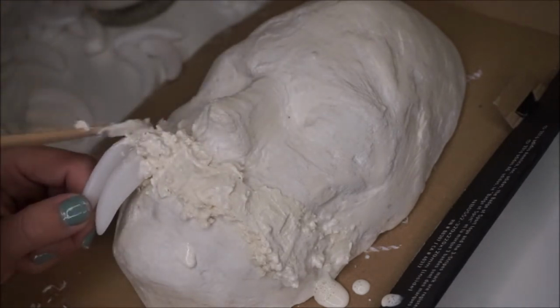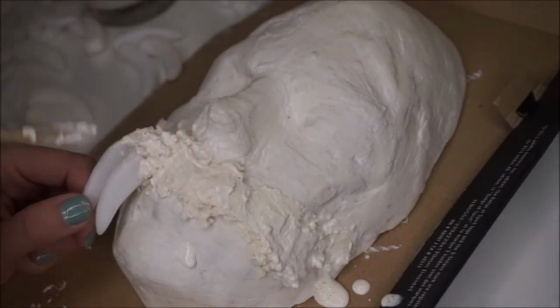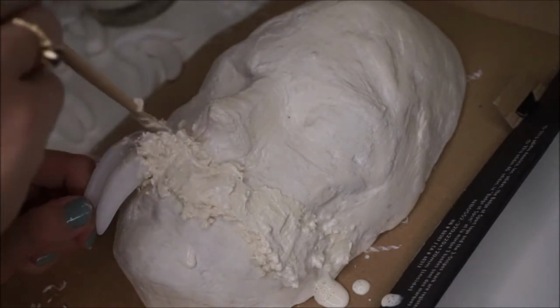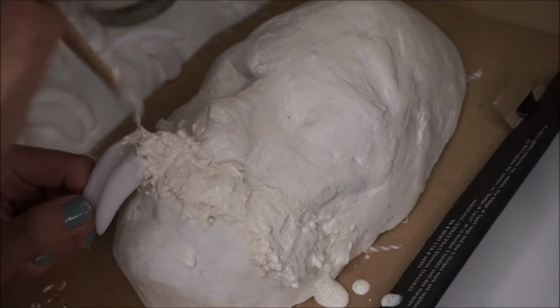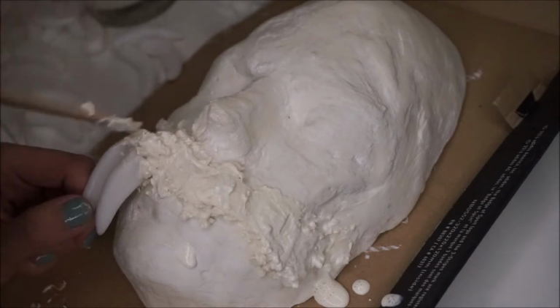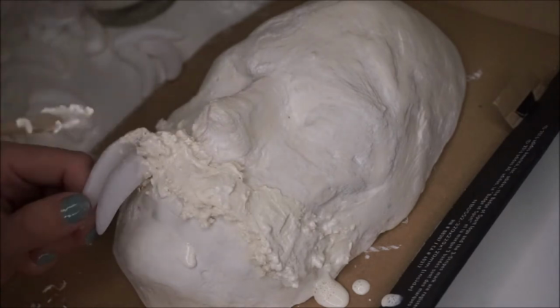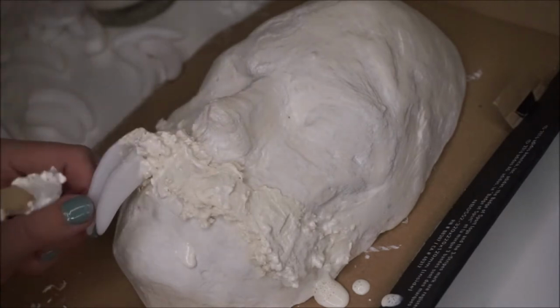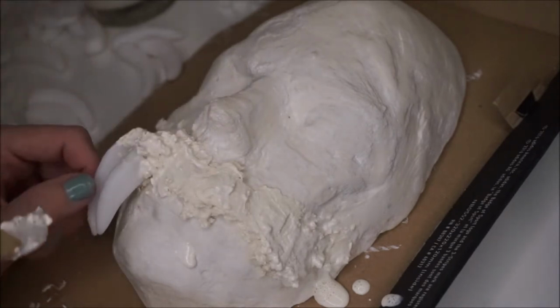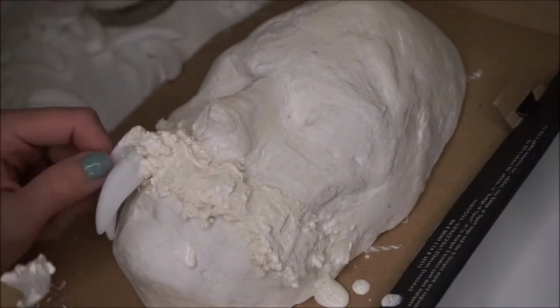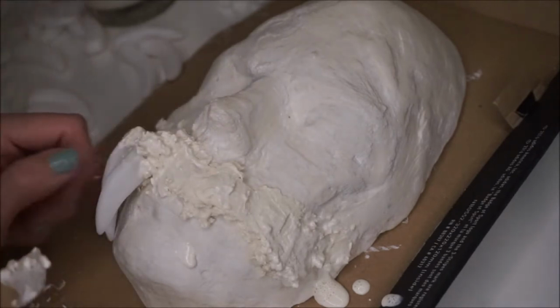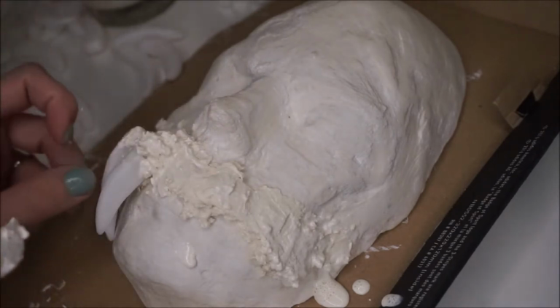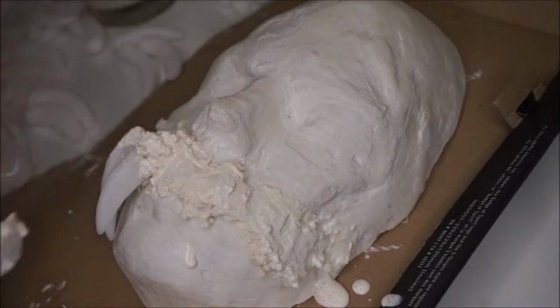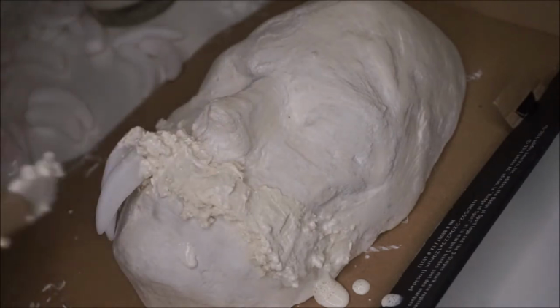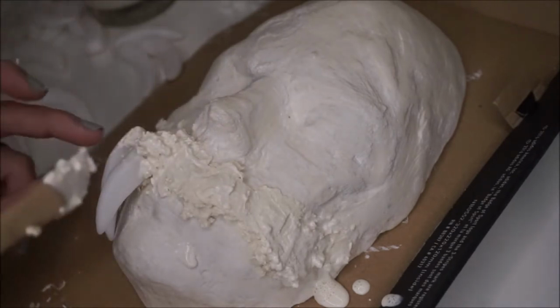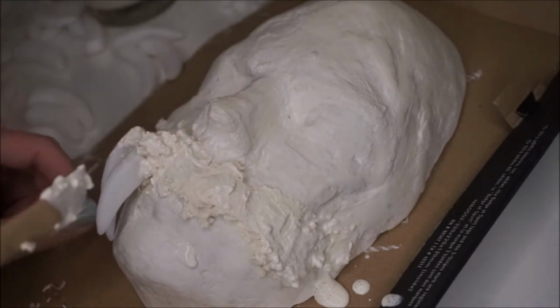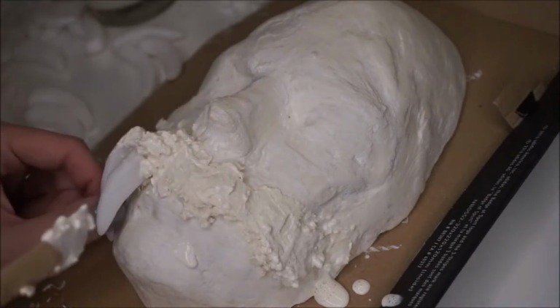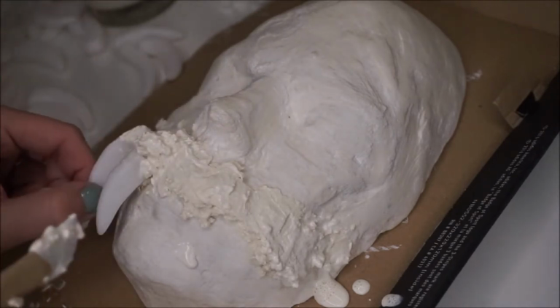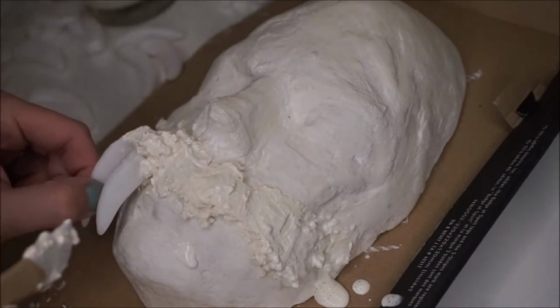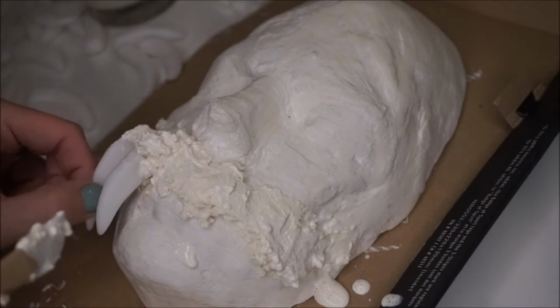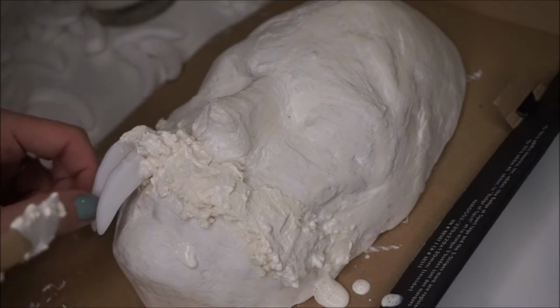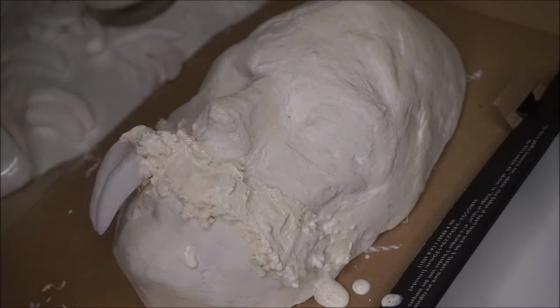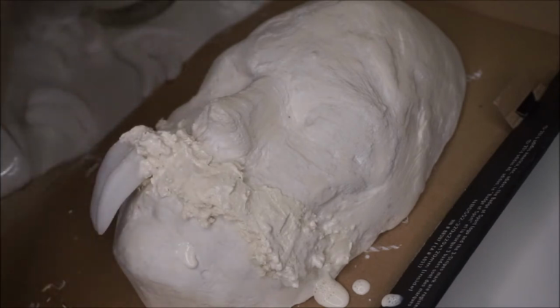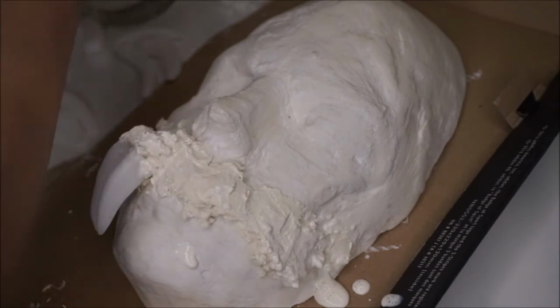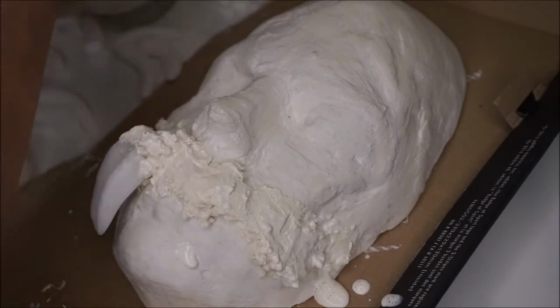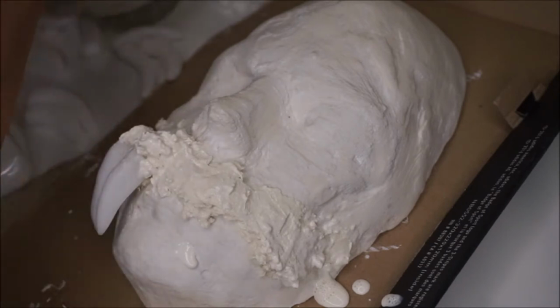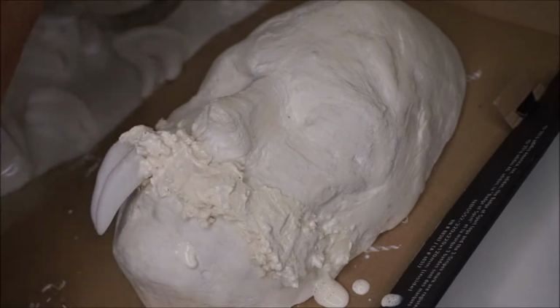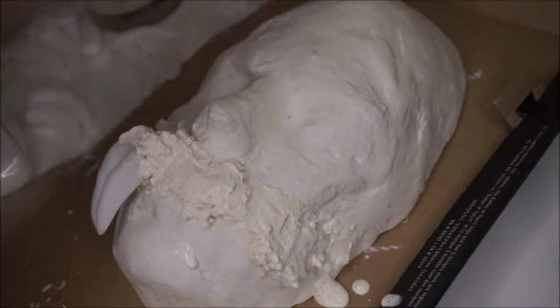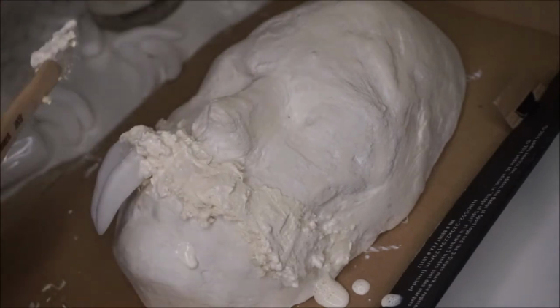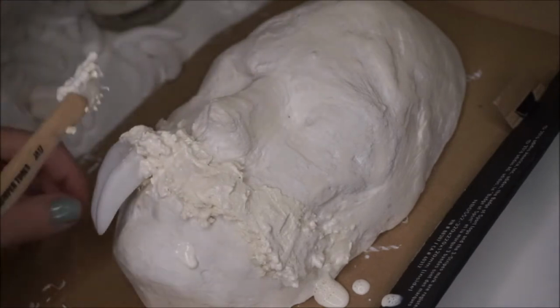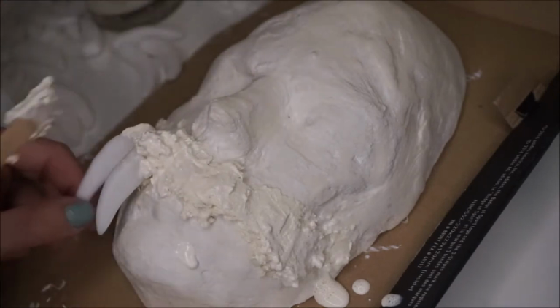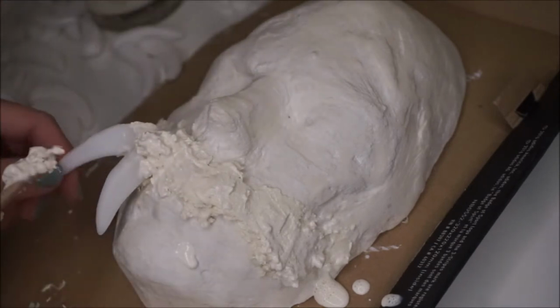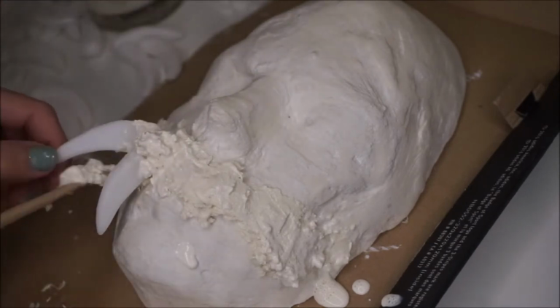If you have sculpting tools, make sure to add more of the beads — it'll really help. I'm using a Ben Nye wooden spatula, so something like that works really well. But you could probably use the back of a paint brush too.